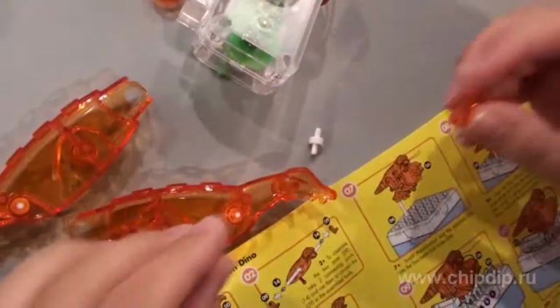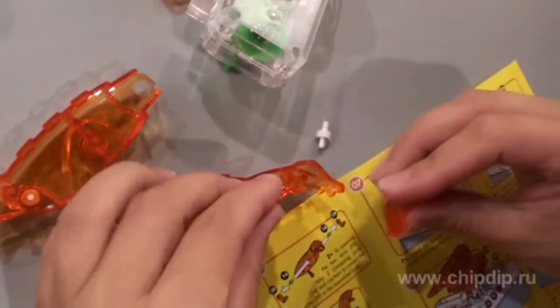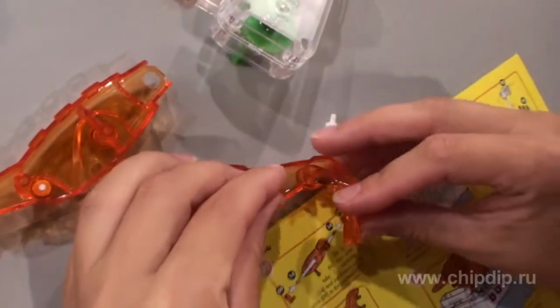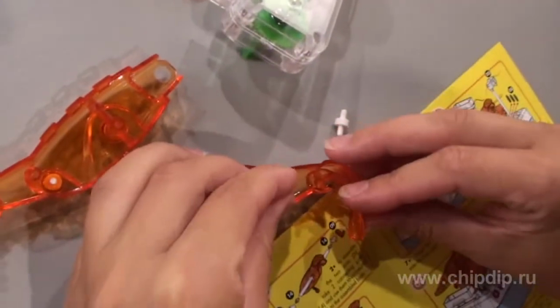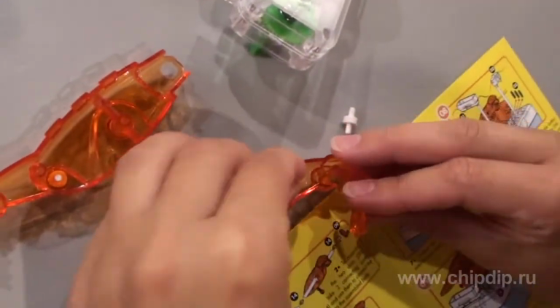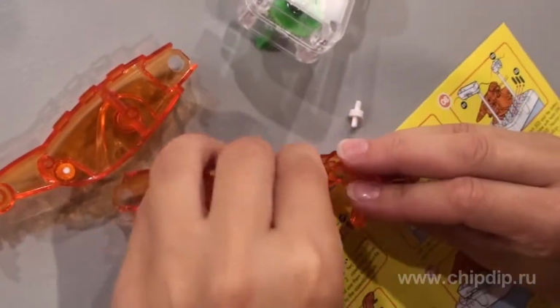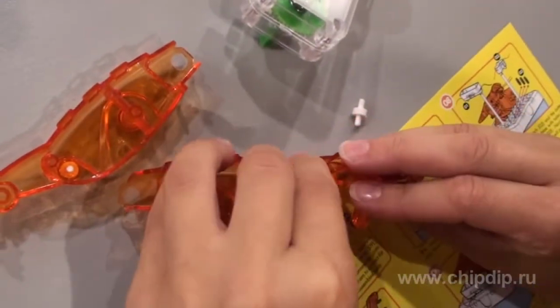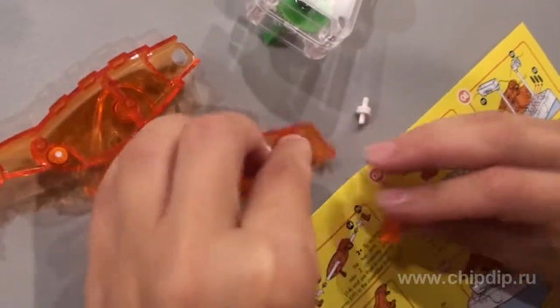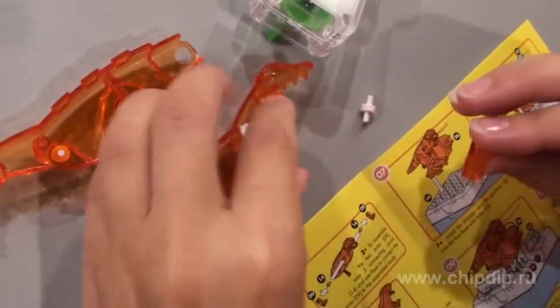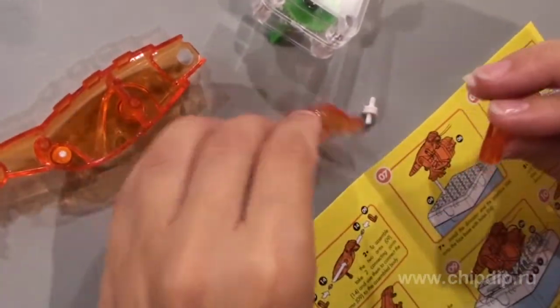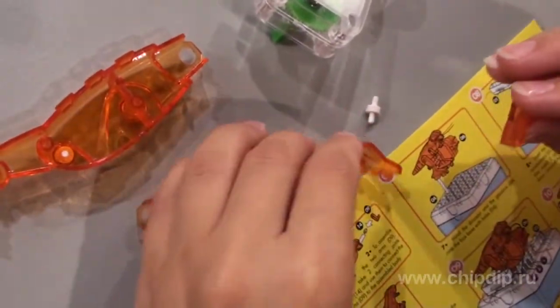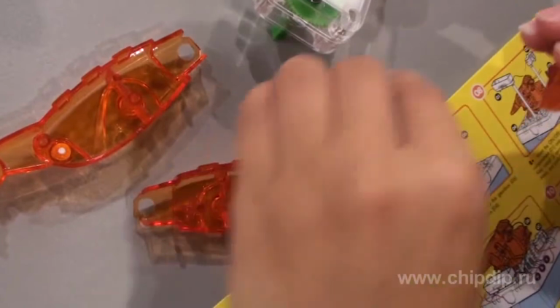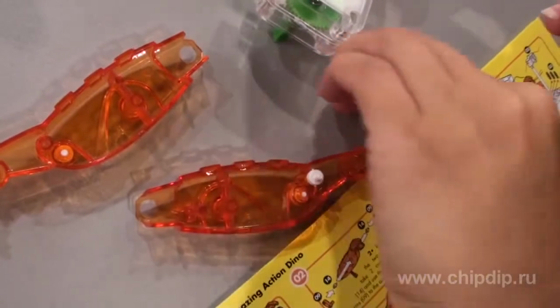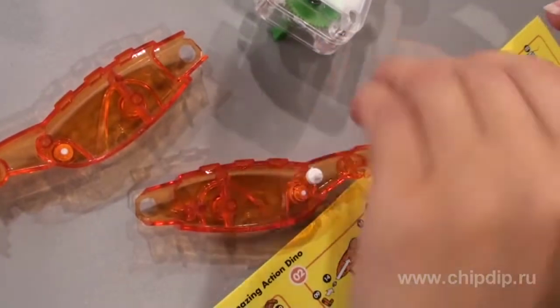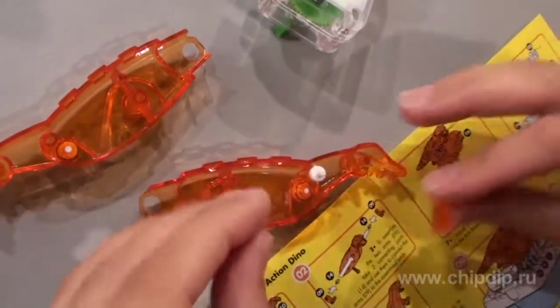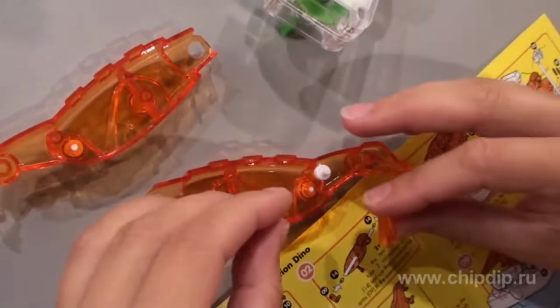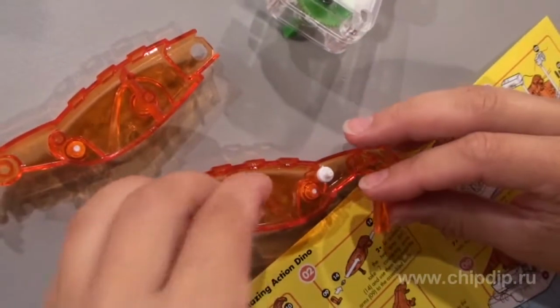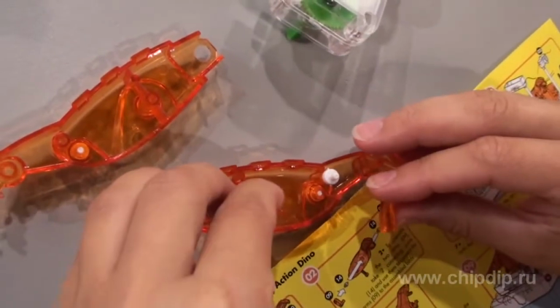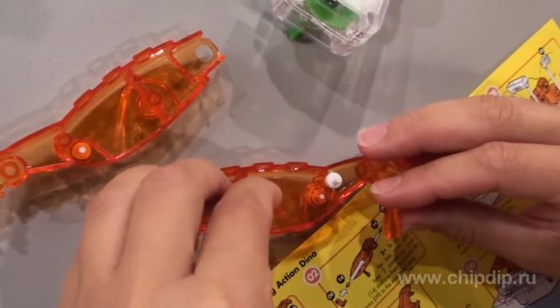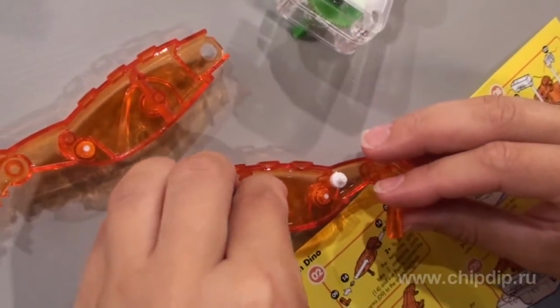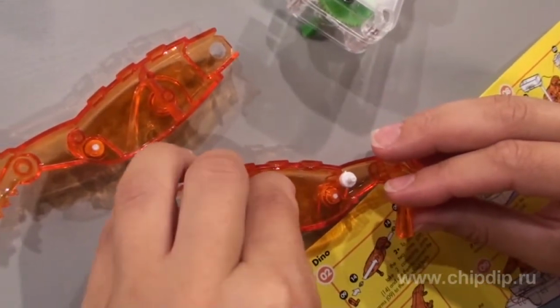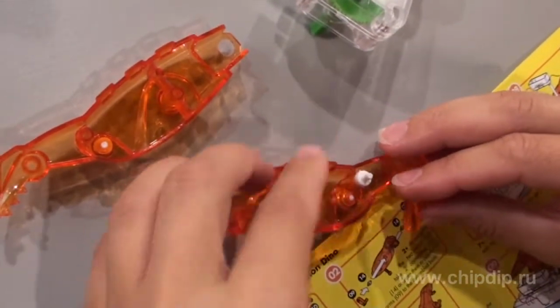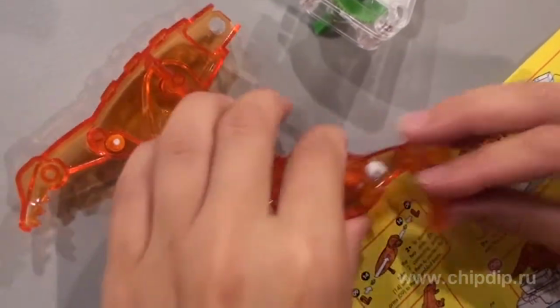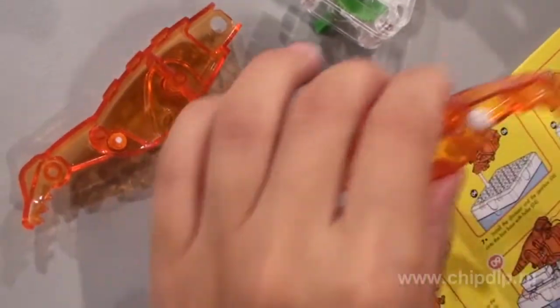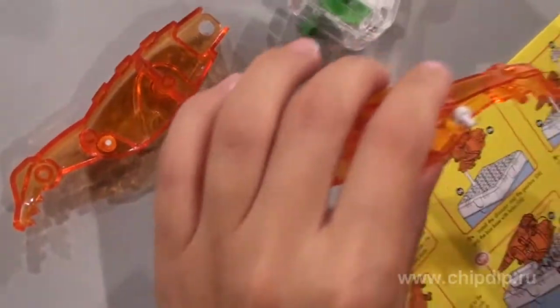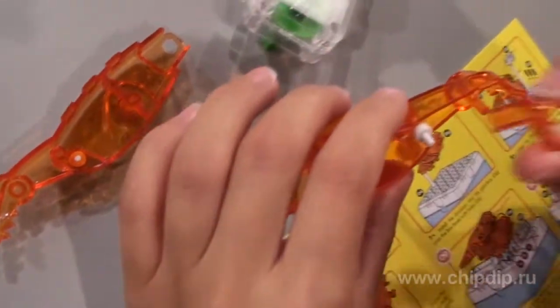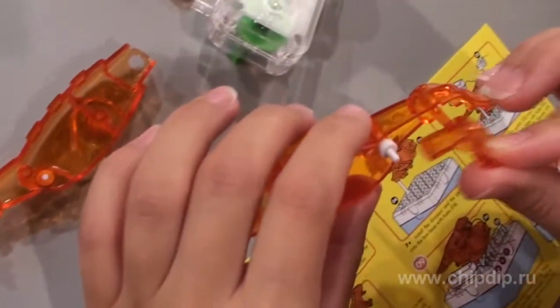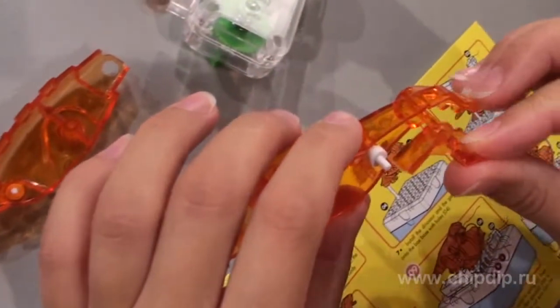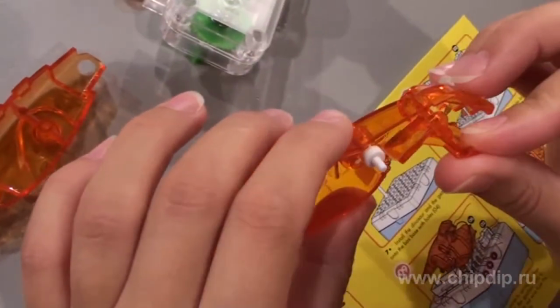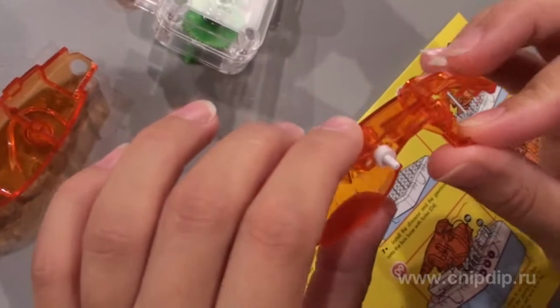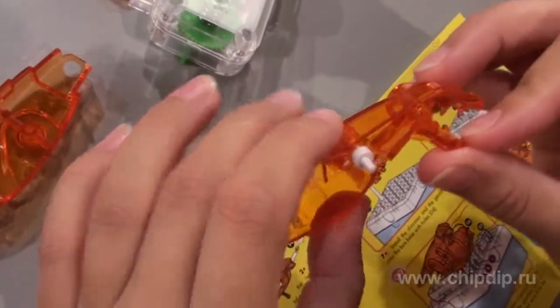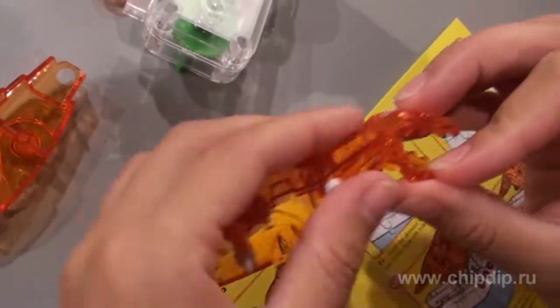Take the jaw, two connecting clamps and the rod. Adjoin them to the left and right parts of the dinosaur body to assemble the basic part.